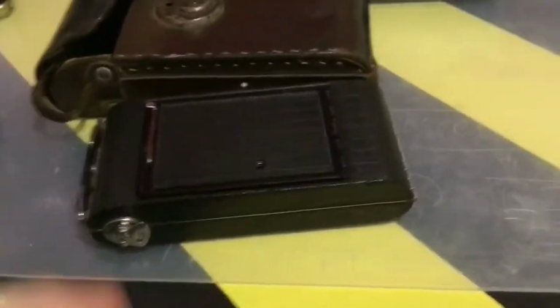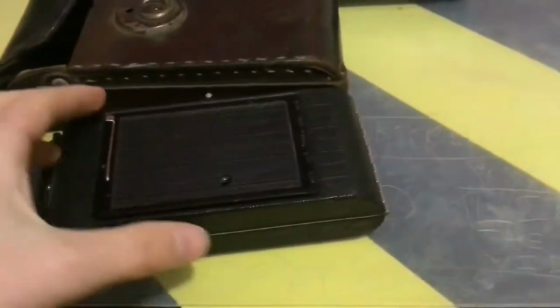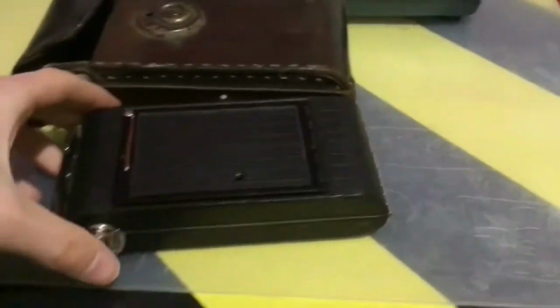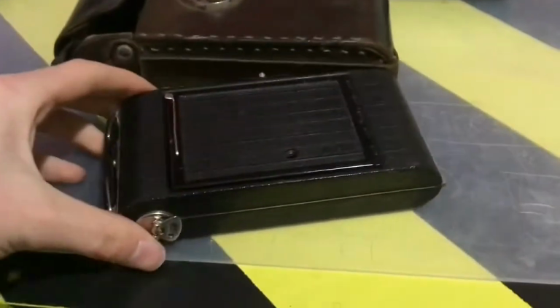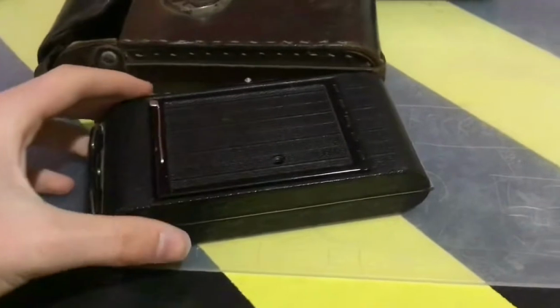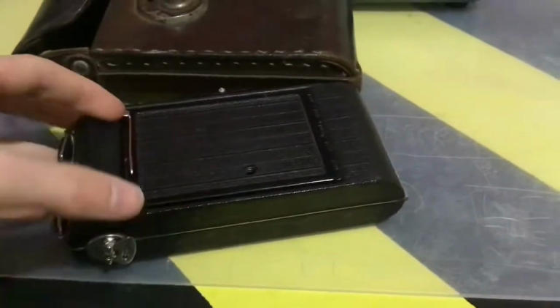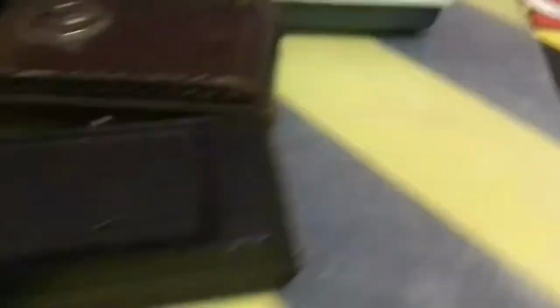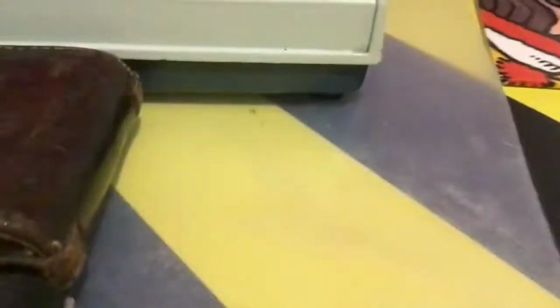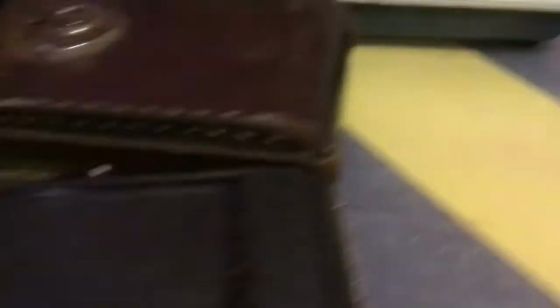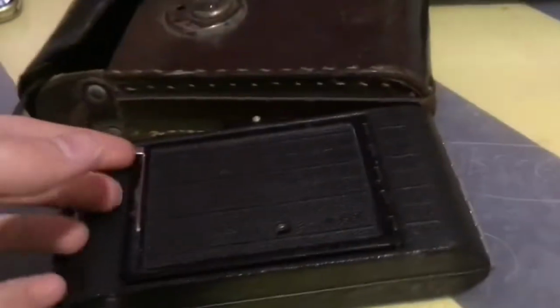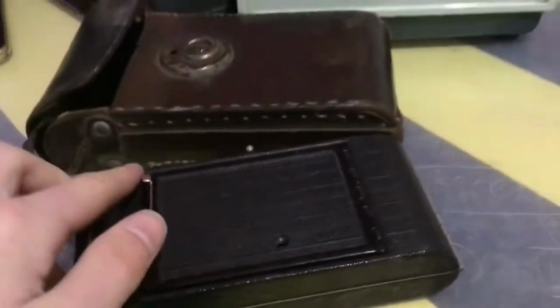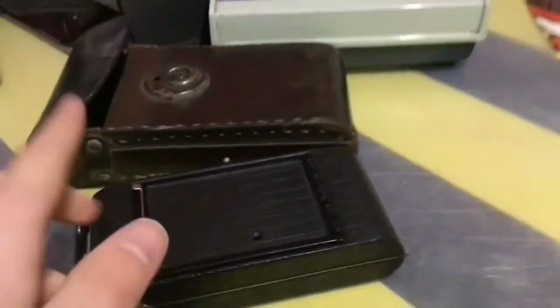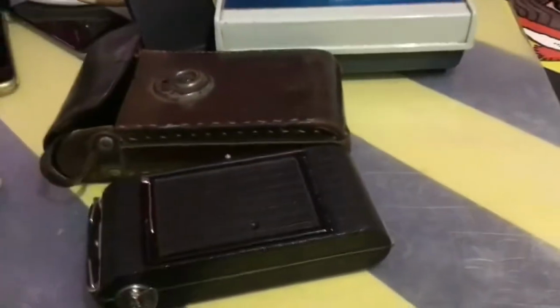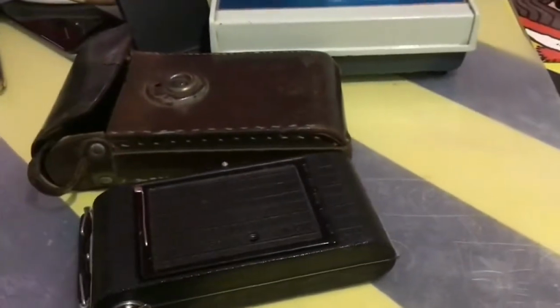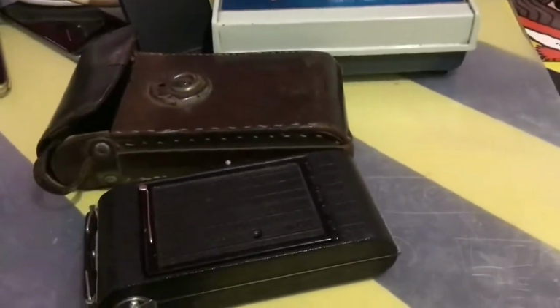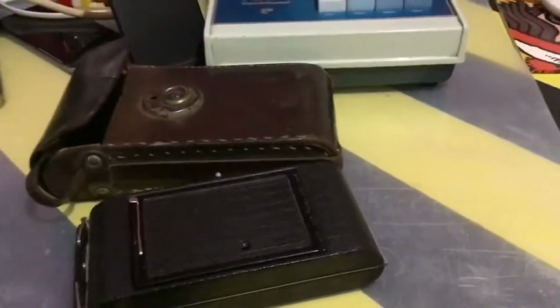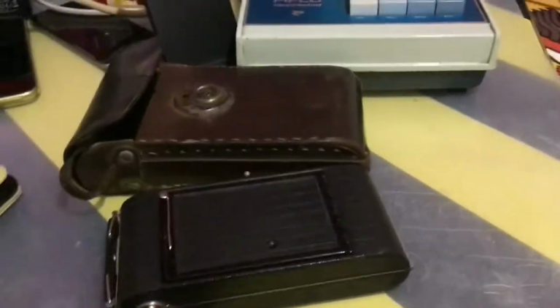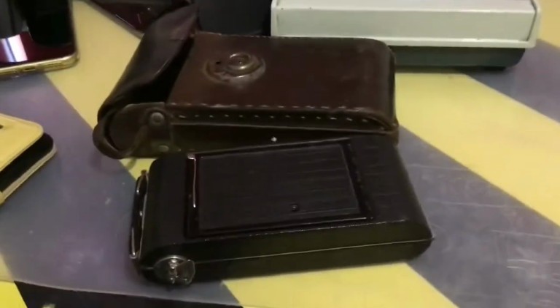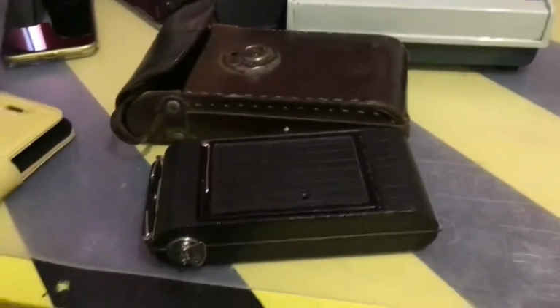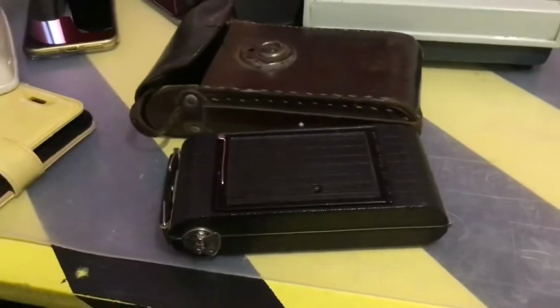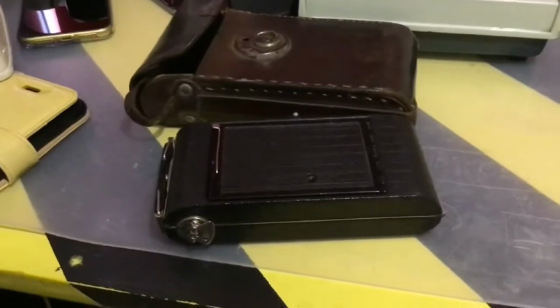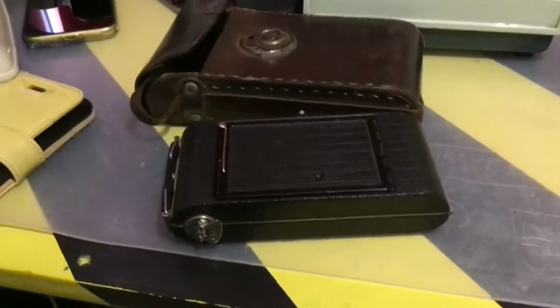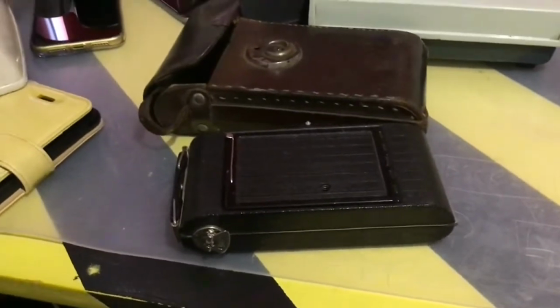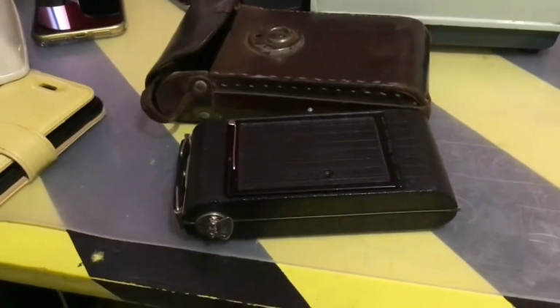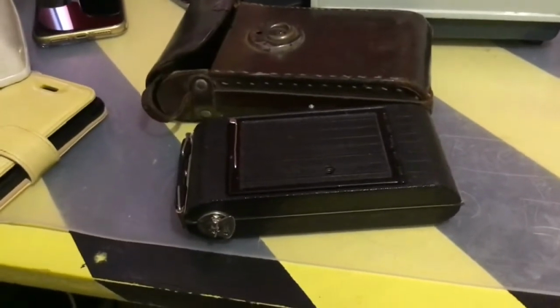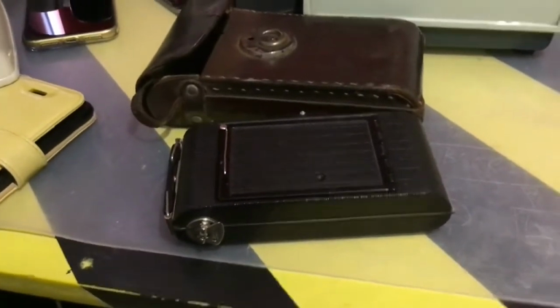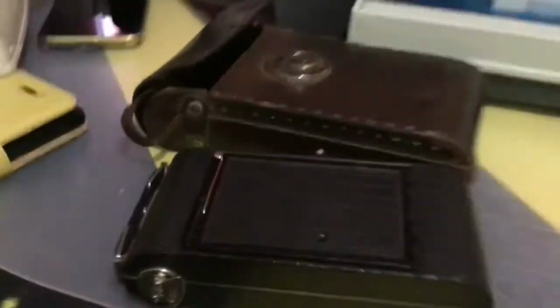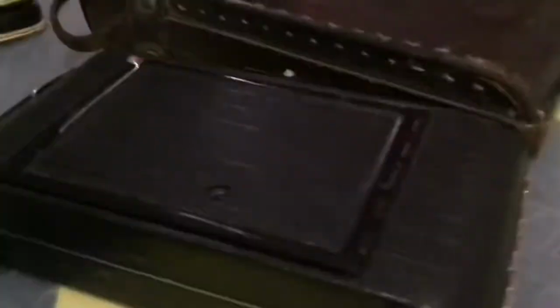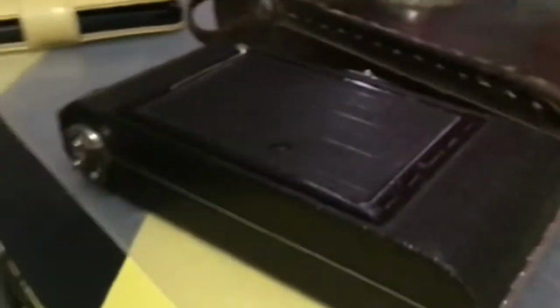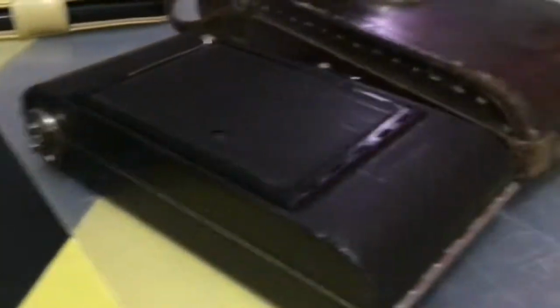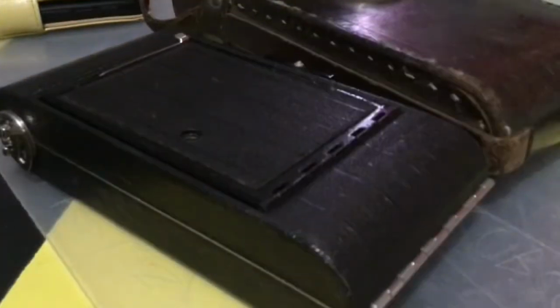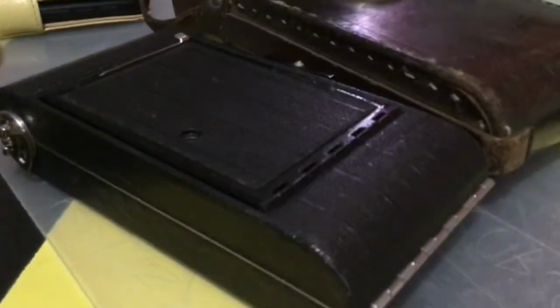This is a 1930s Kodak Junior 620 camera. No clue if it works. I really don't know how to use these cameras.